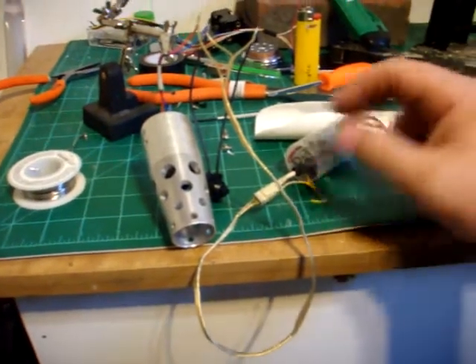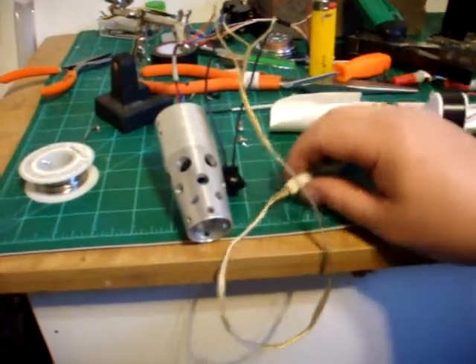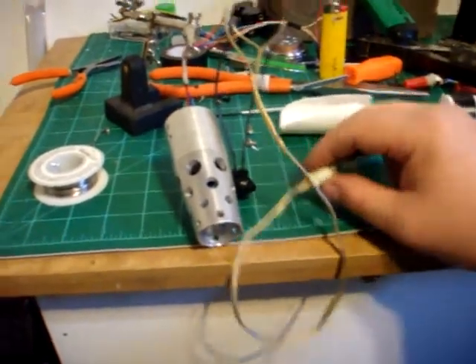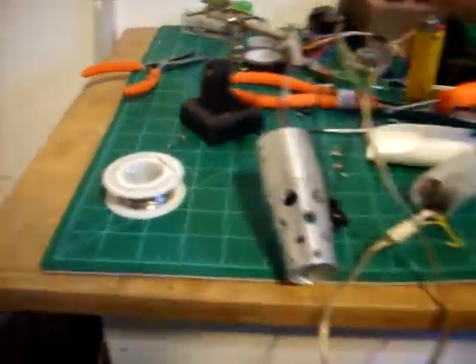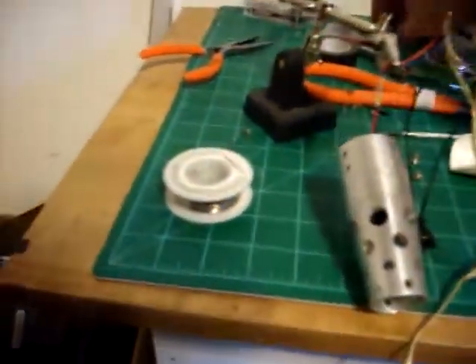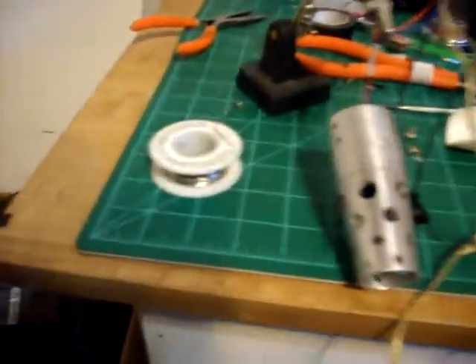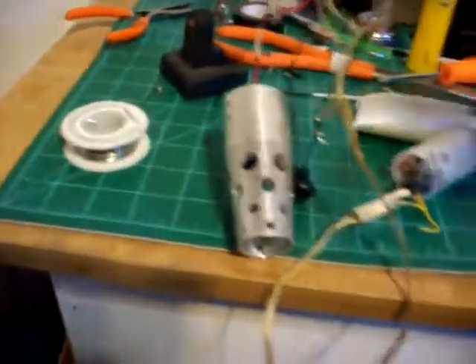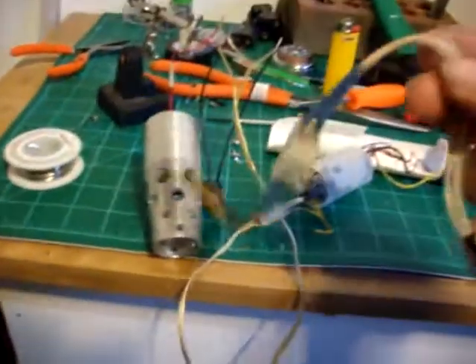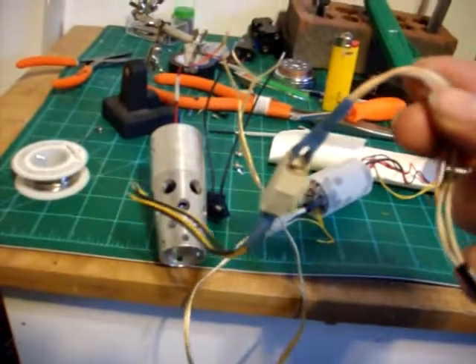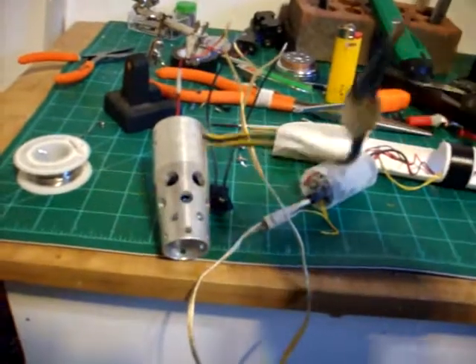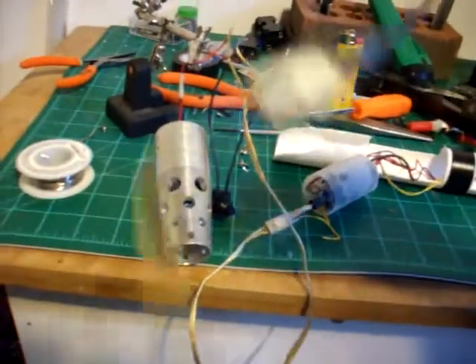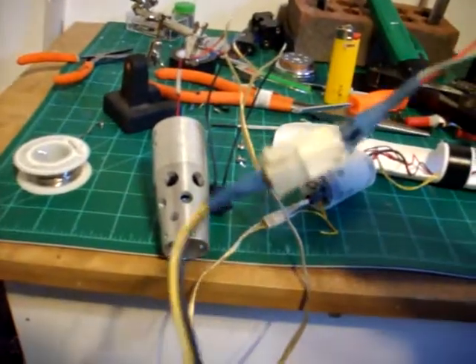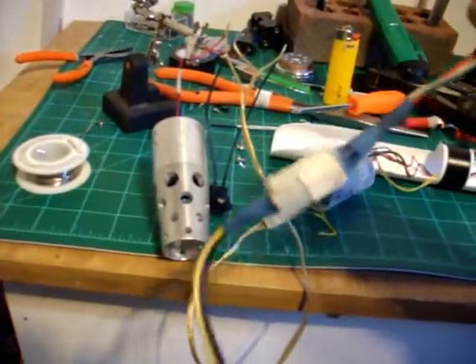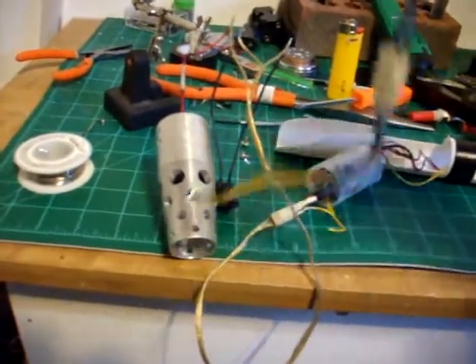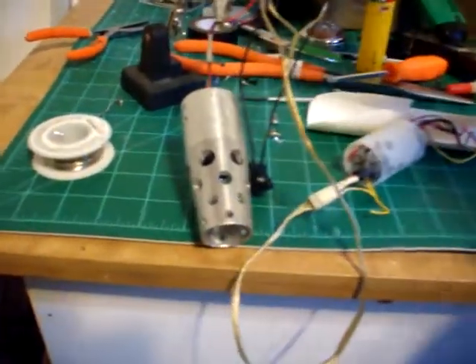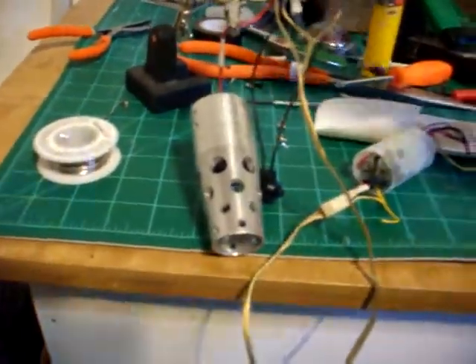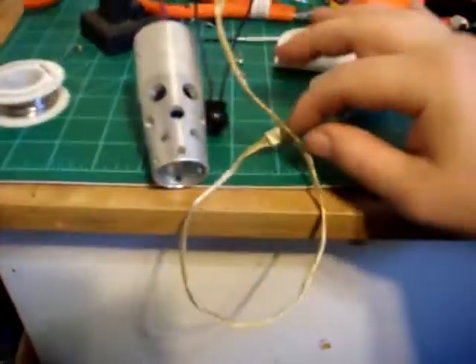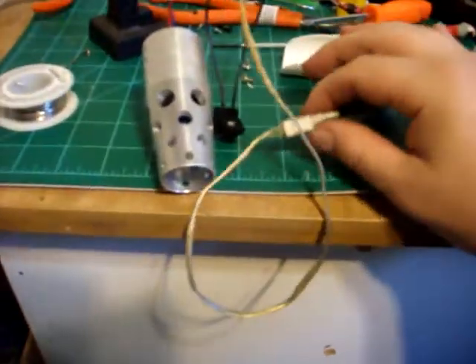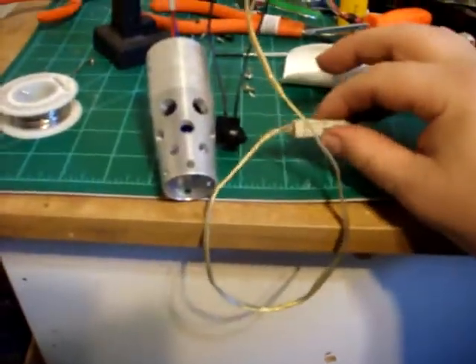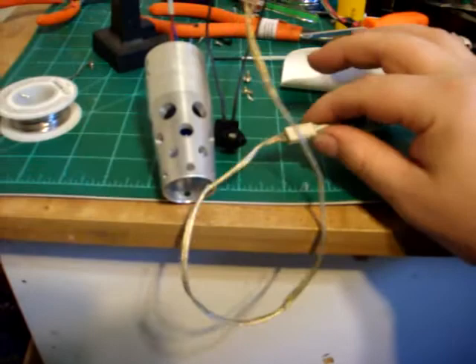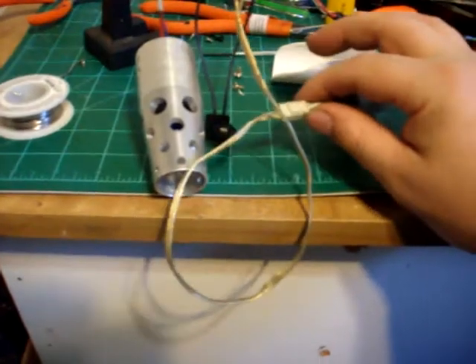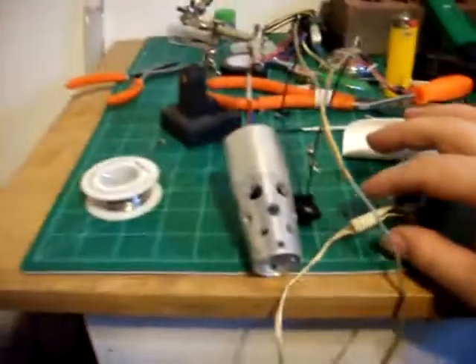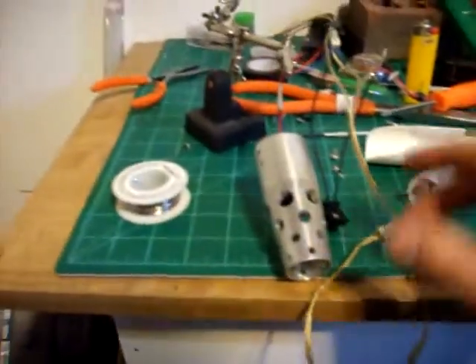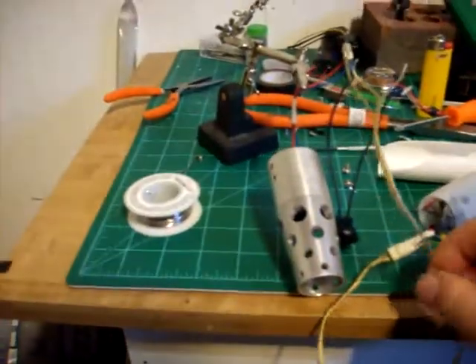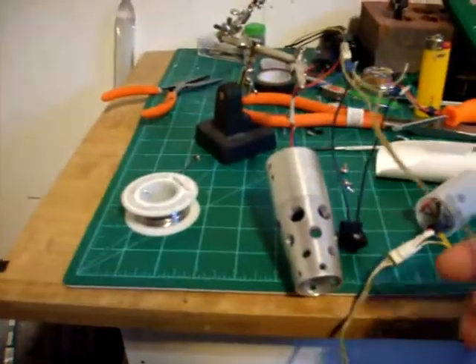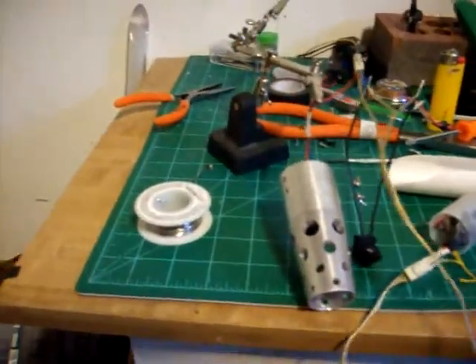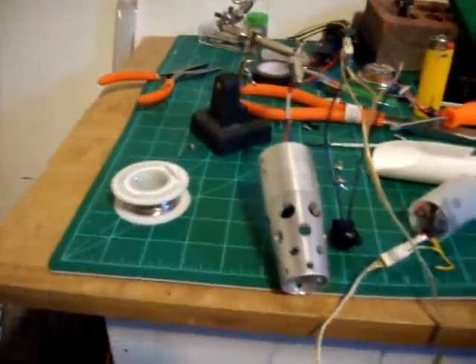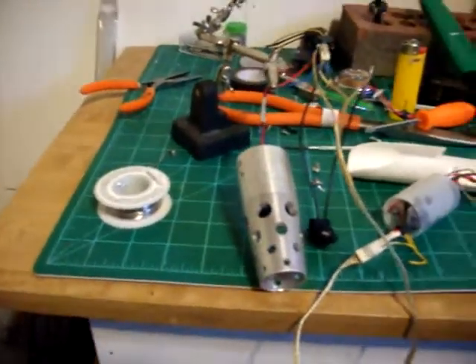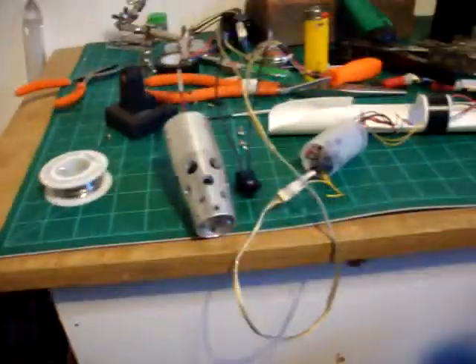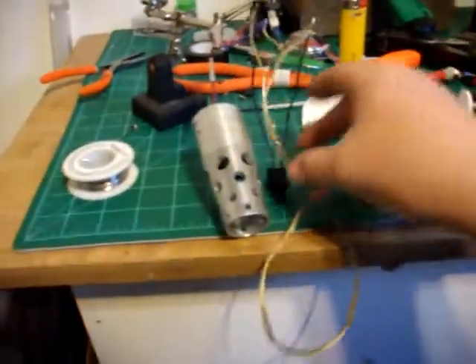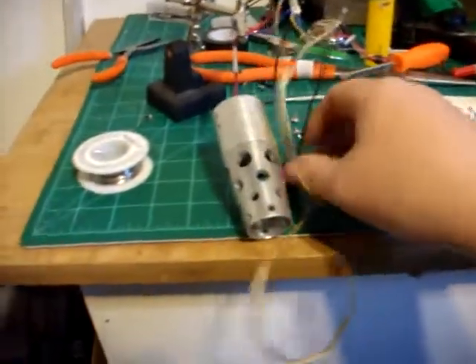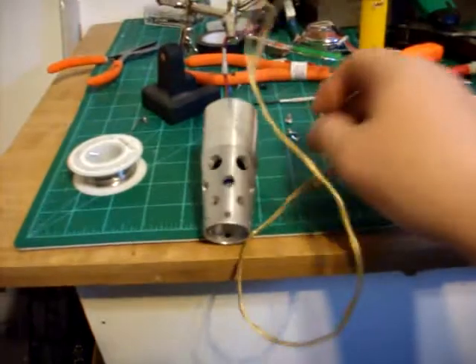So instead of using this big bulky four-pin connector I swiped off the motherboard, I used this more smaller fan connector, which is much more convenient. And I can use much better switches now.